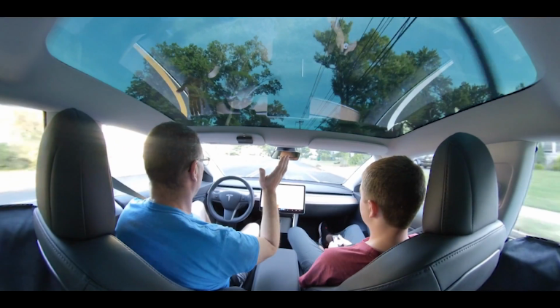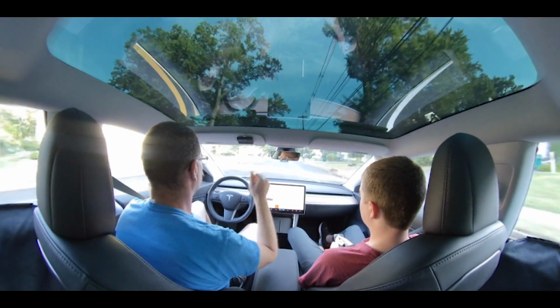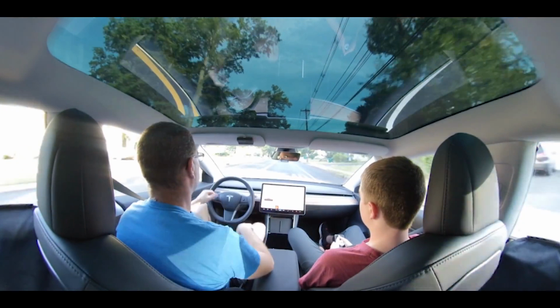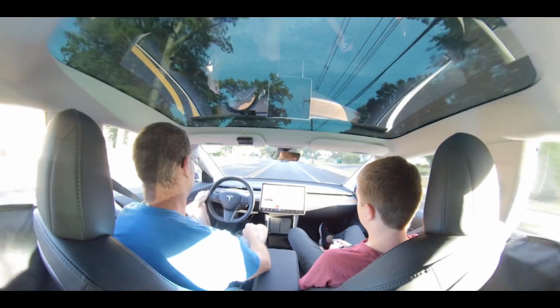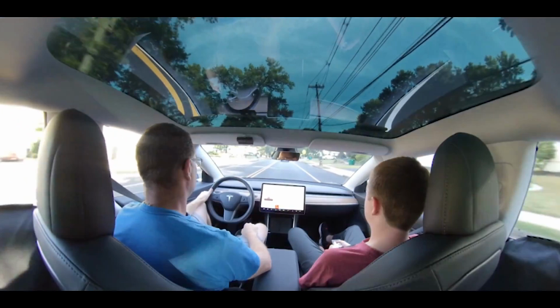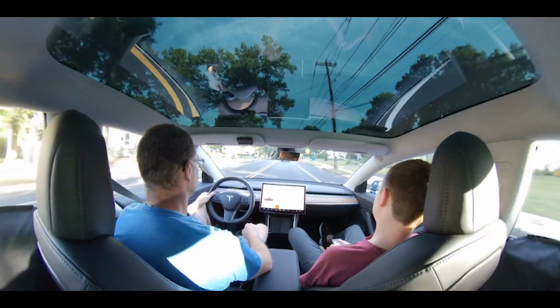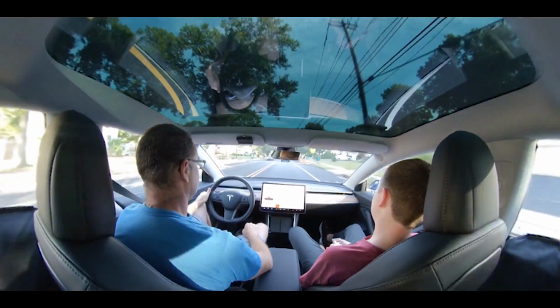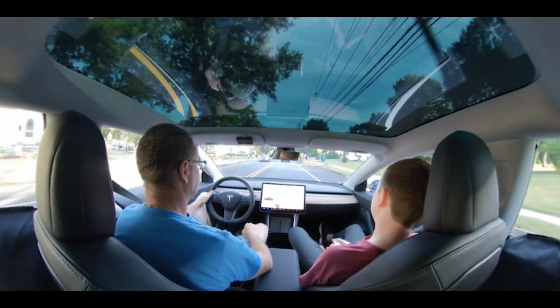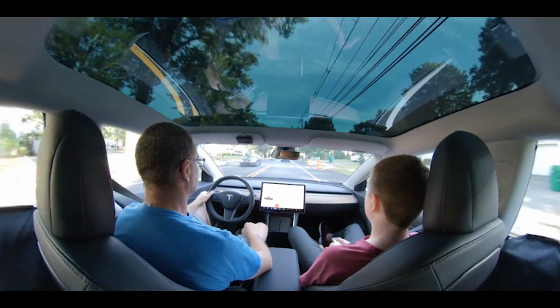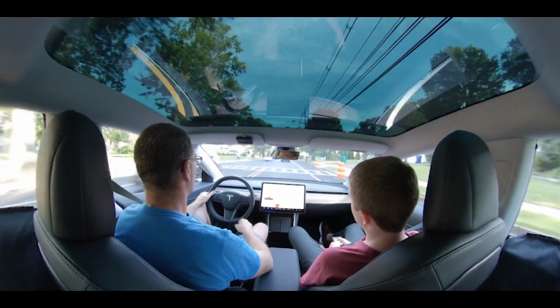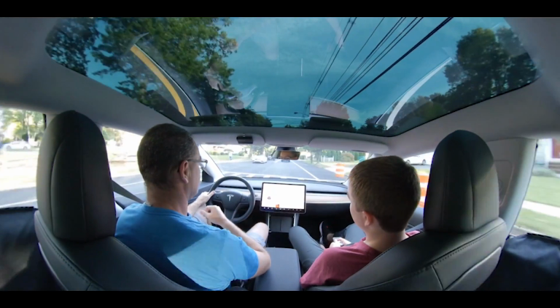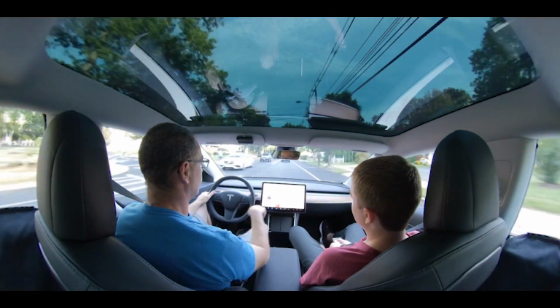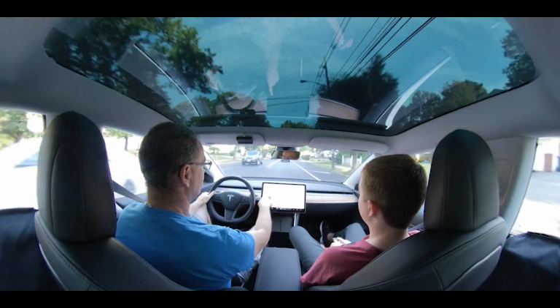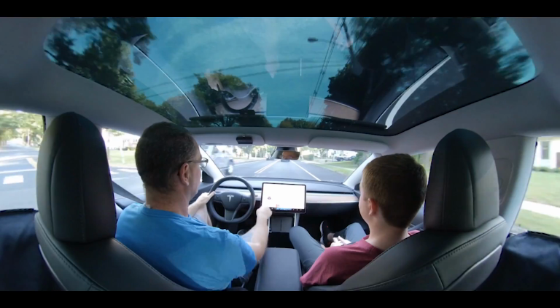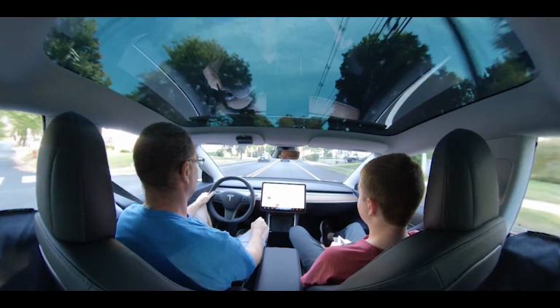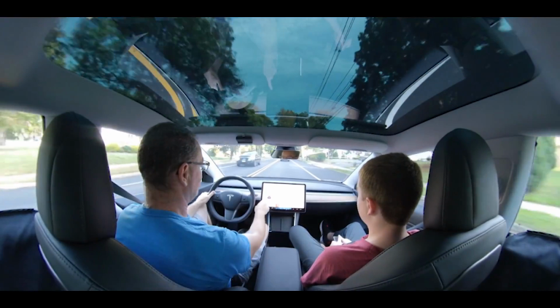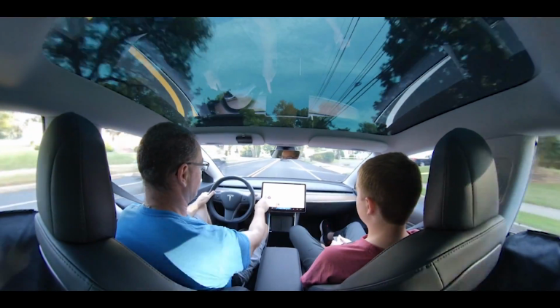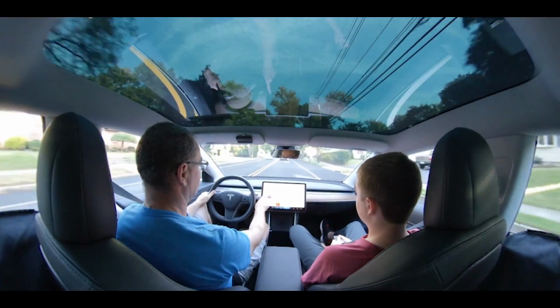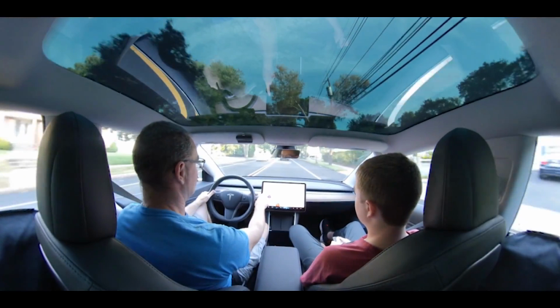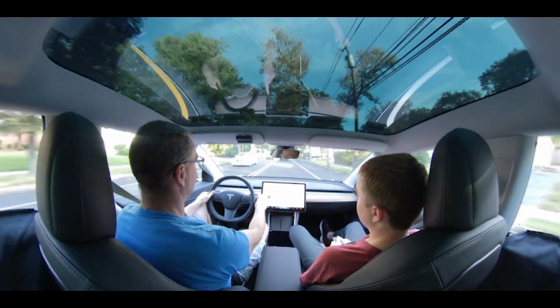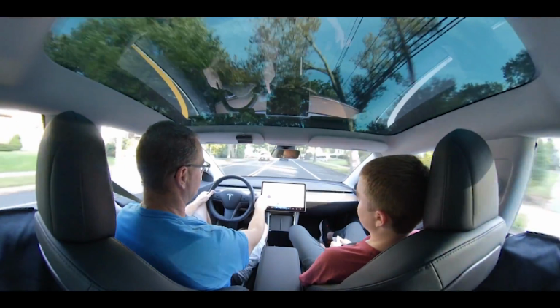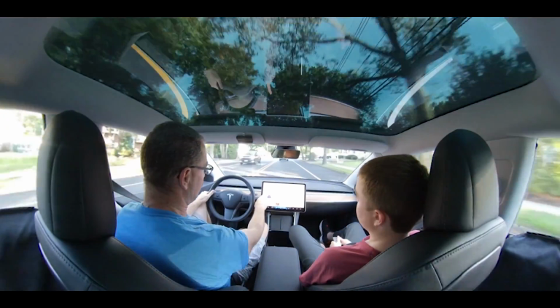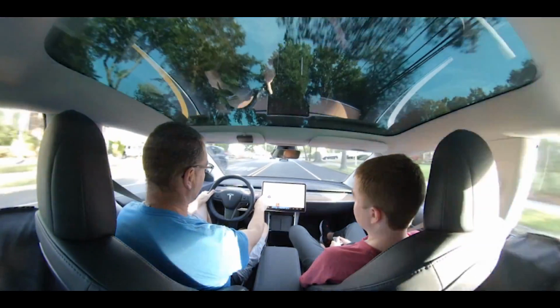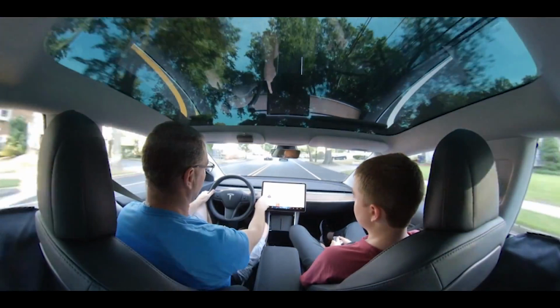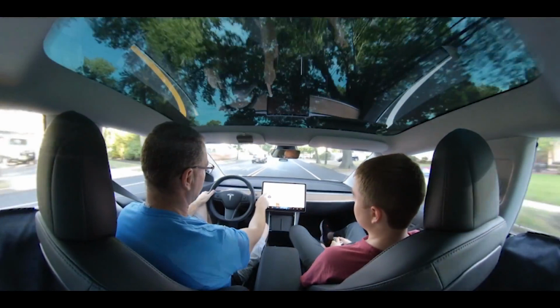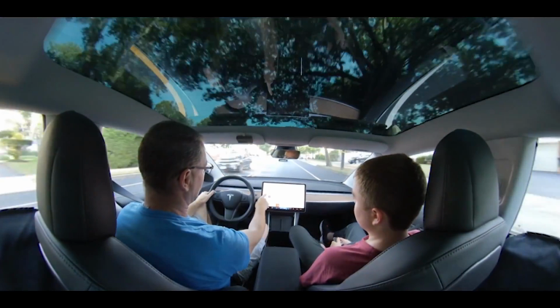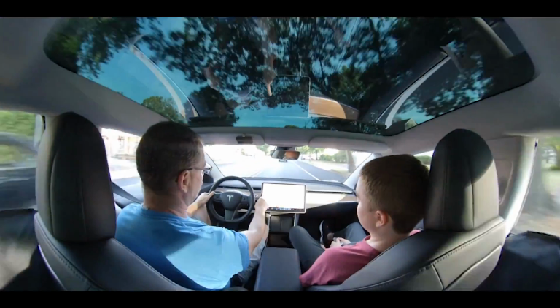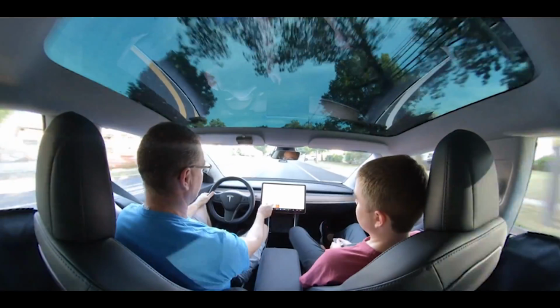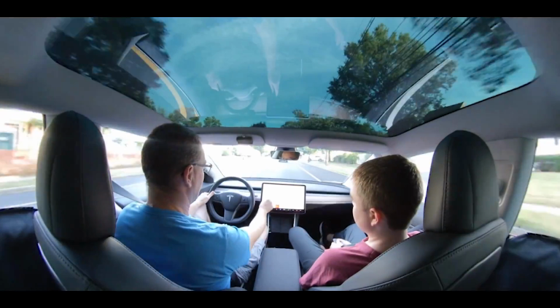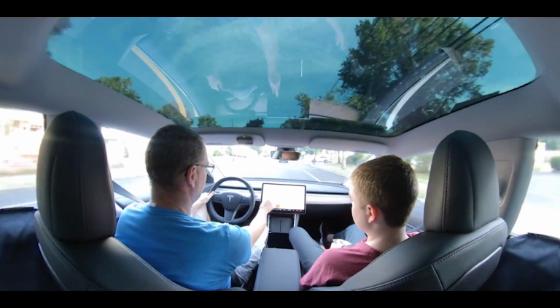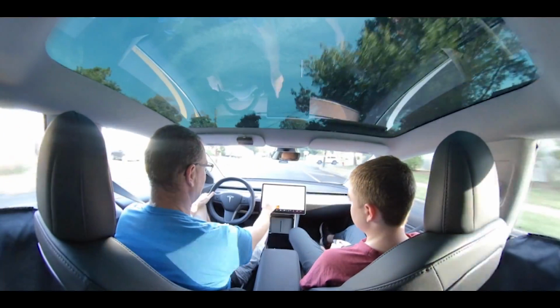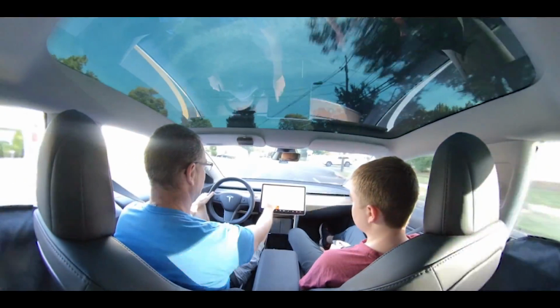Autopilot — so we have new imagery now. We never used to see the cars coming the other direction, but now we do.